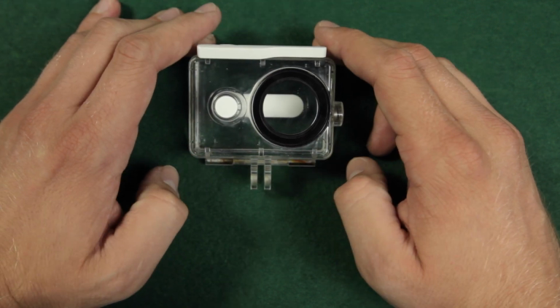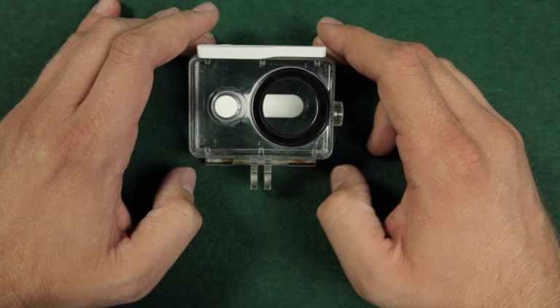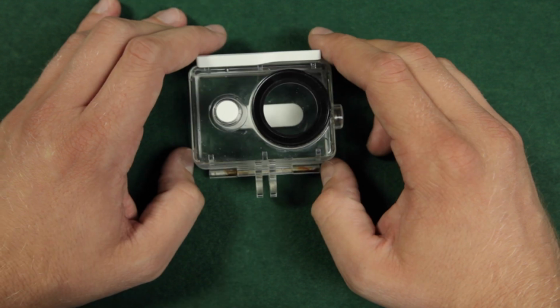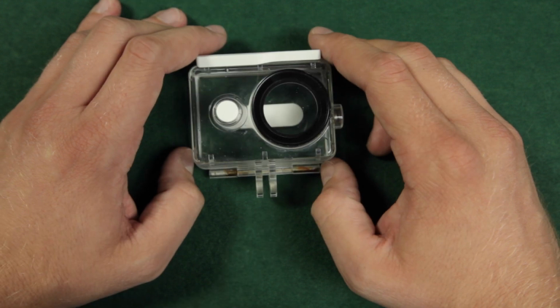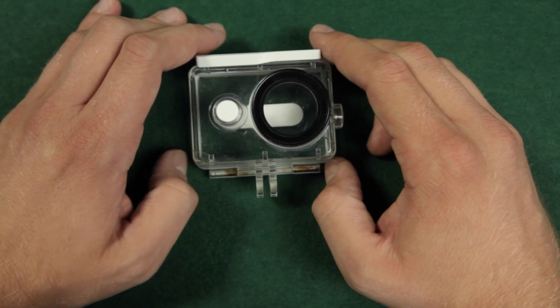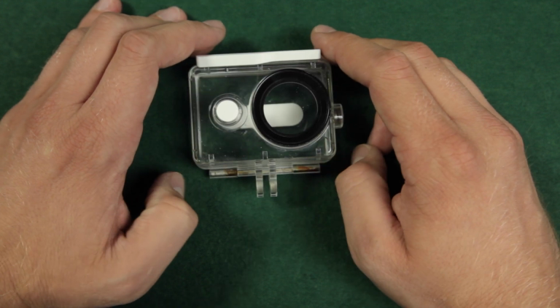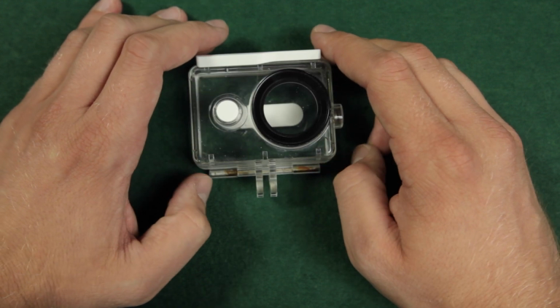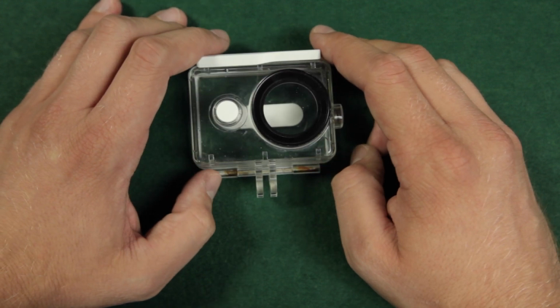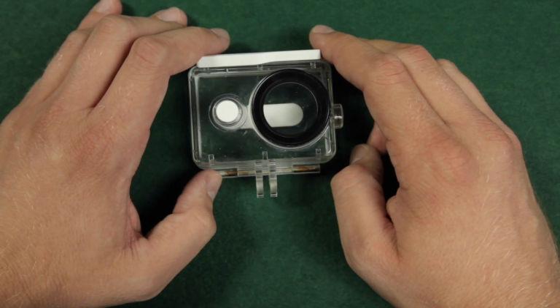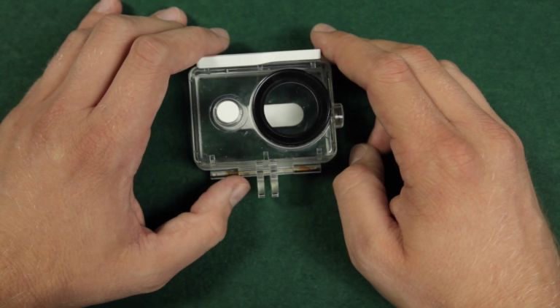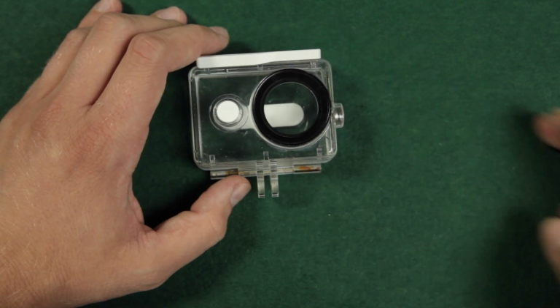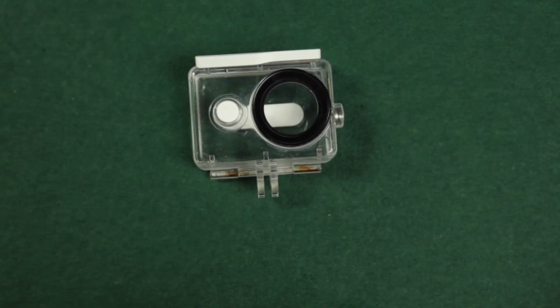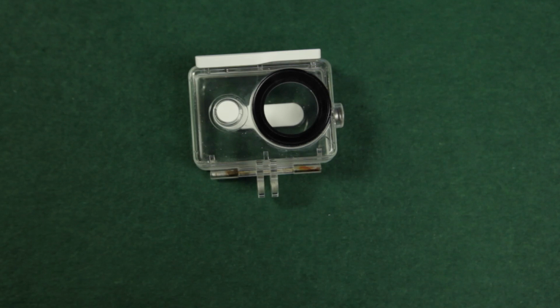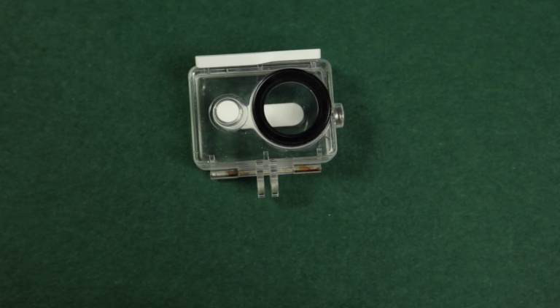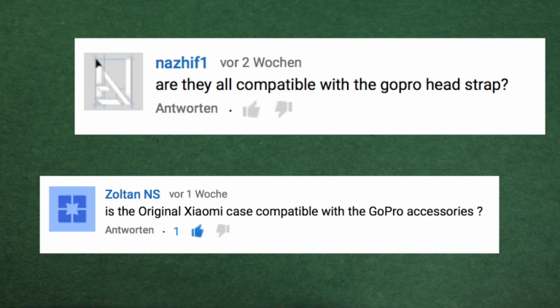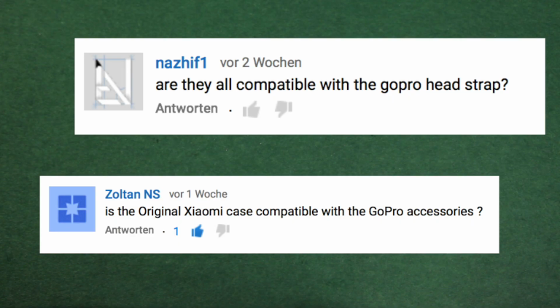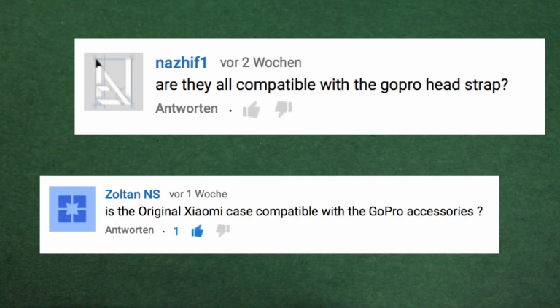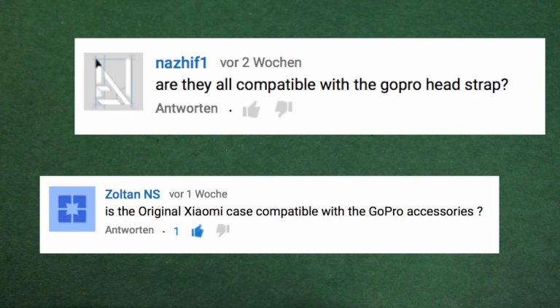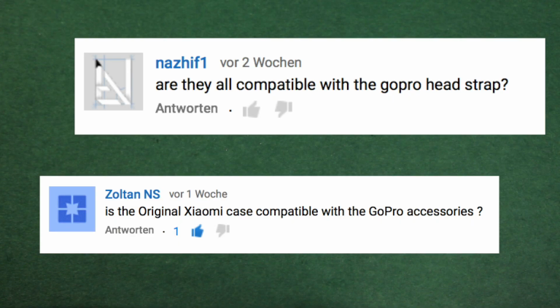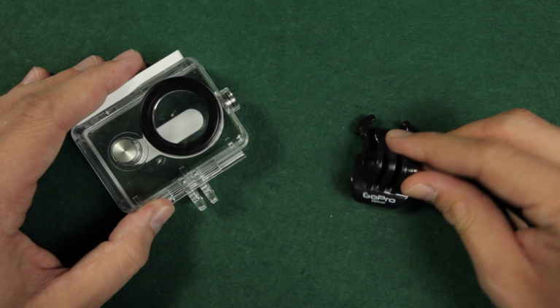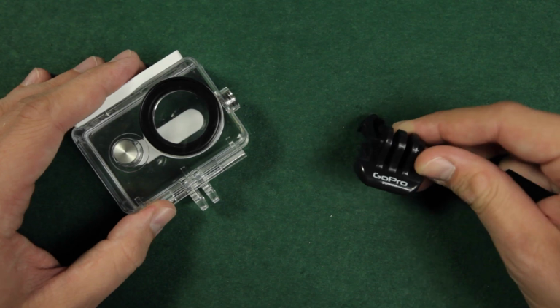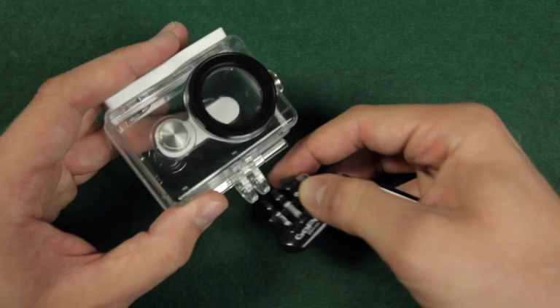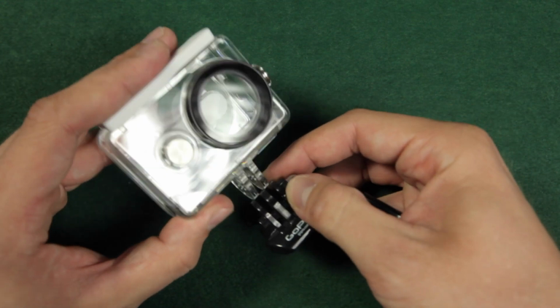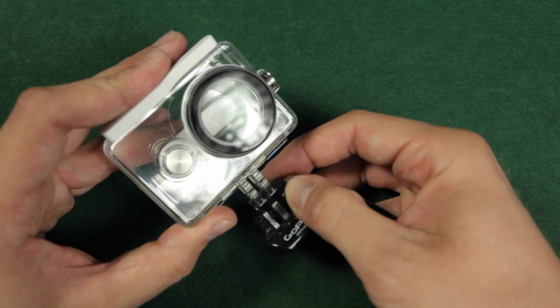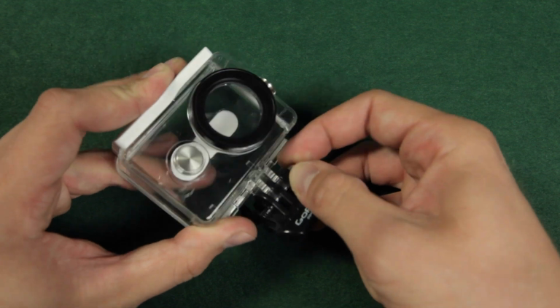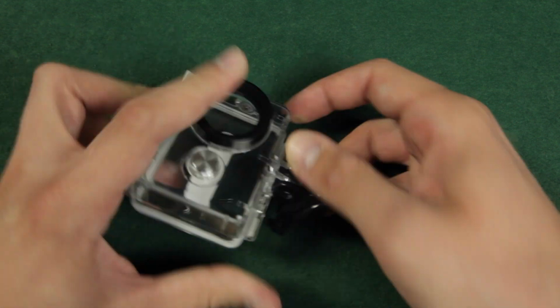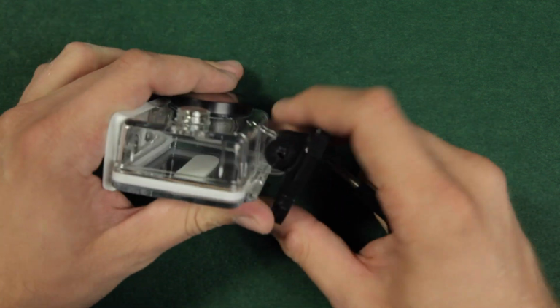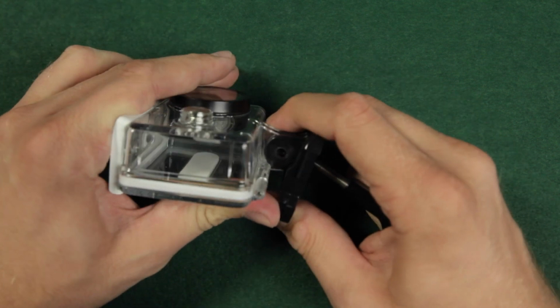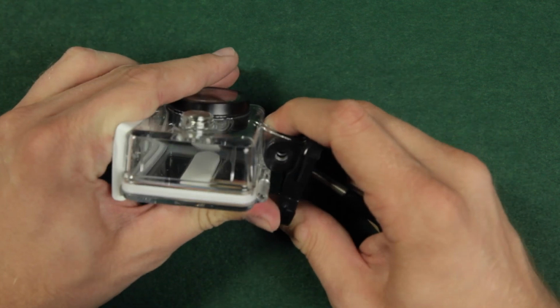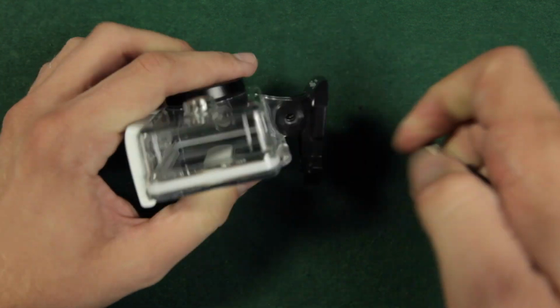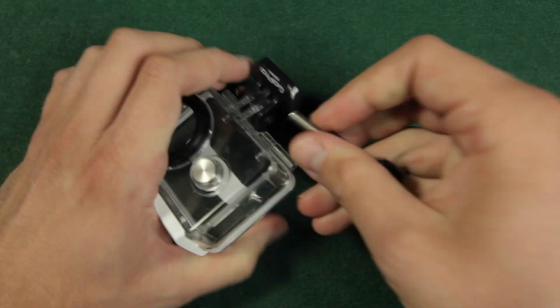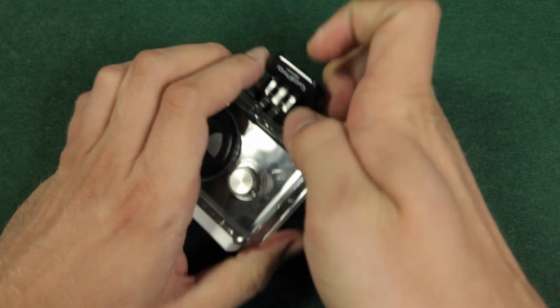Let me also answer some questions that you posted in the comments of the last underwater case video. Is the original case compatible with GoPro gear? Yes — here is an original GoPro quick connector and you can see it mounts perfectly.